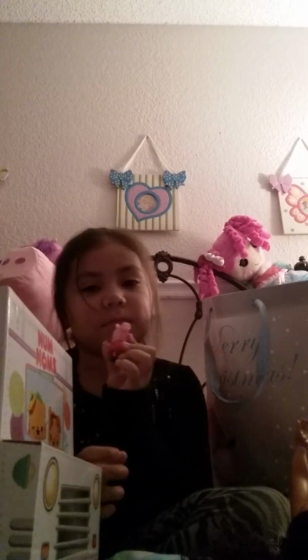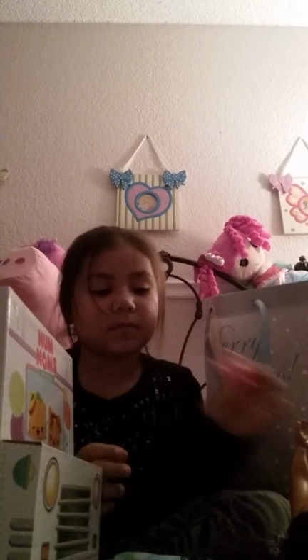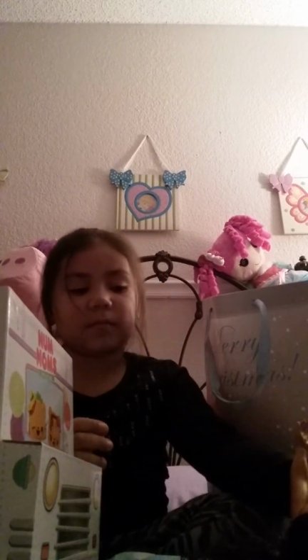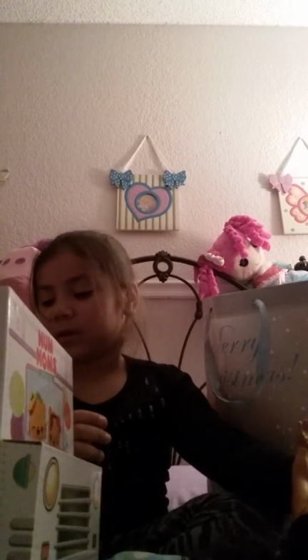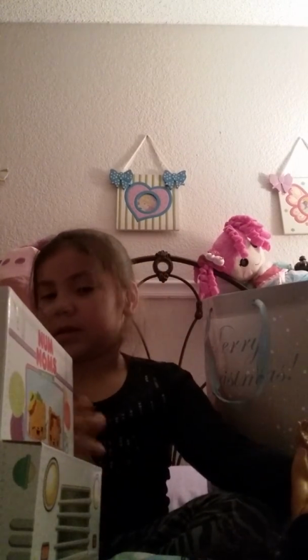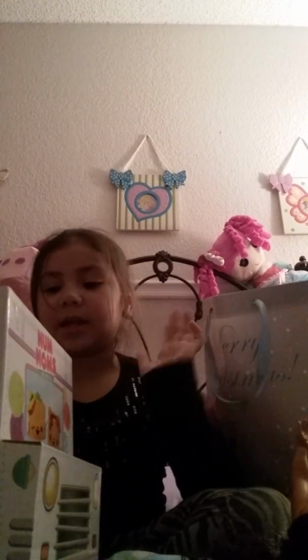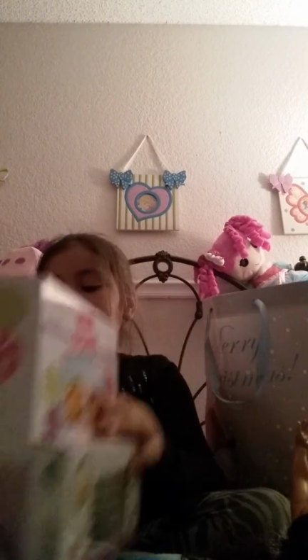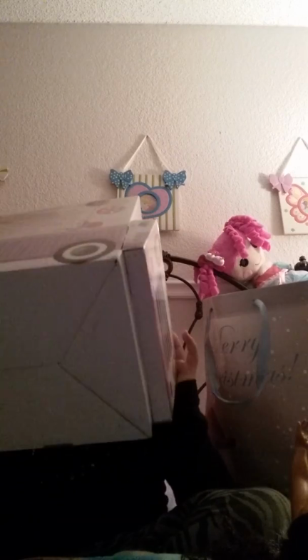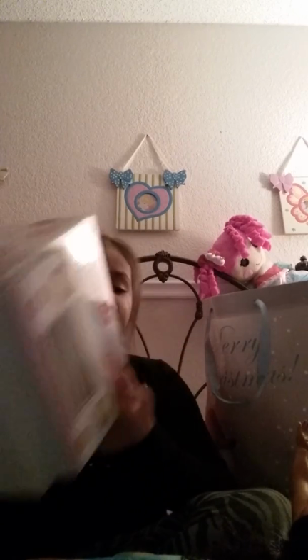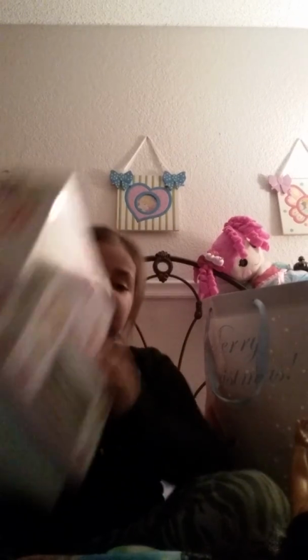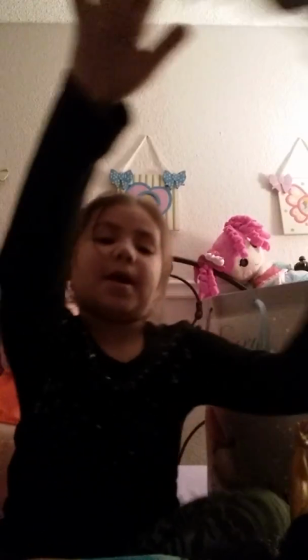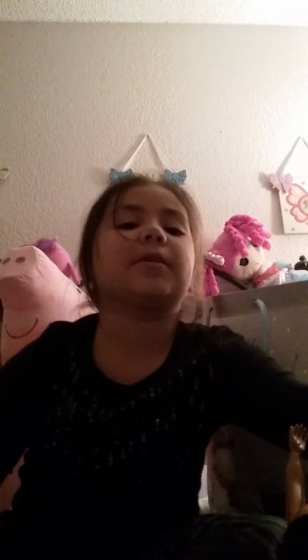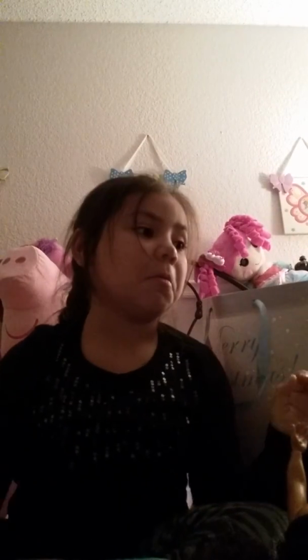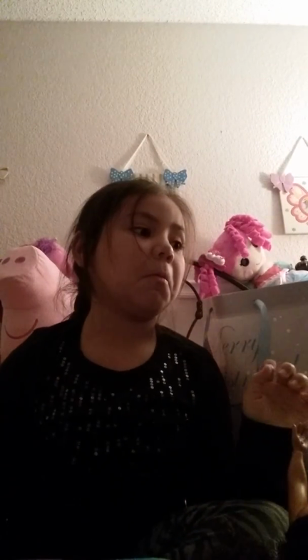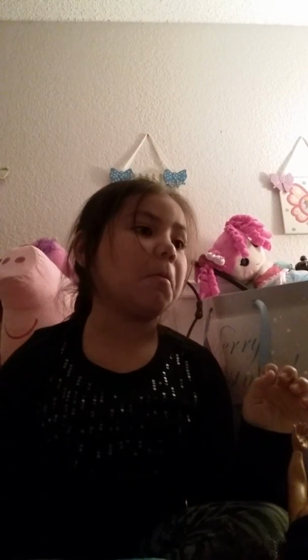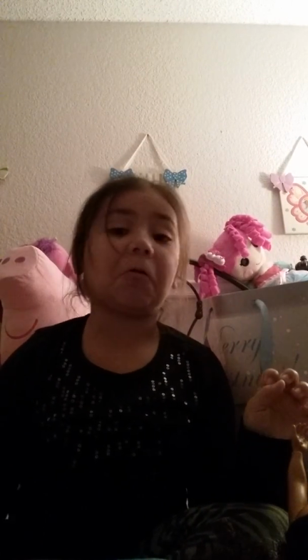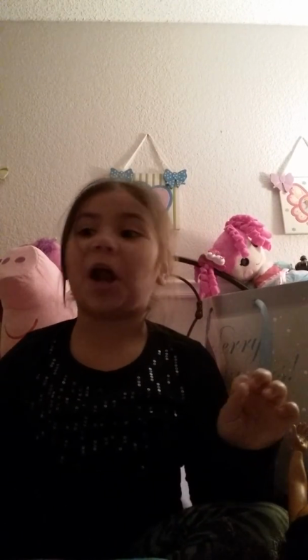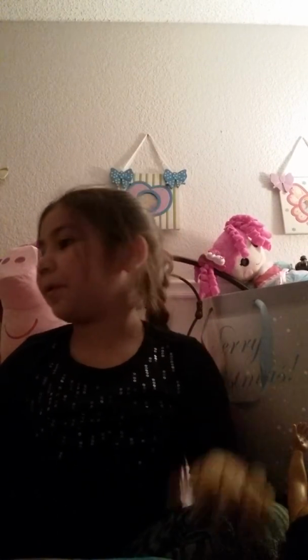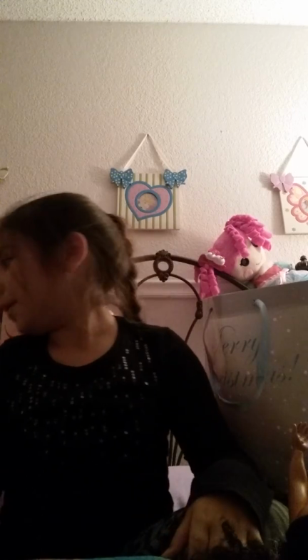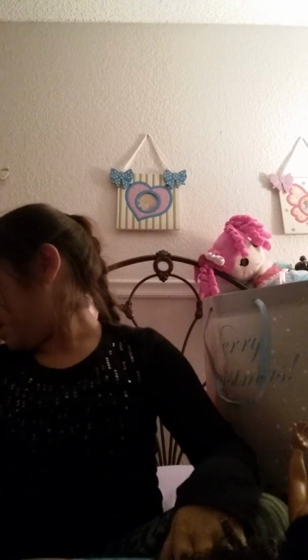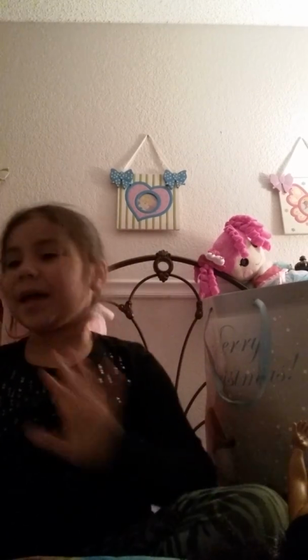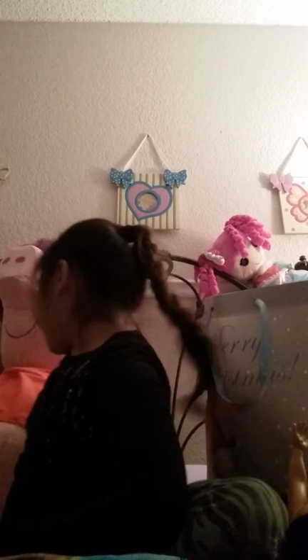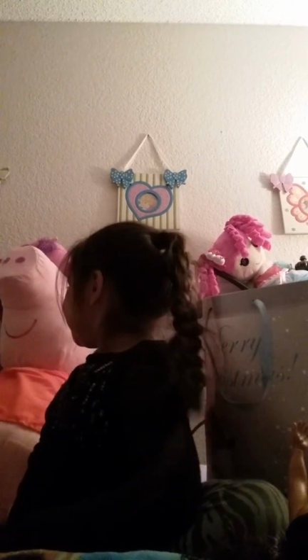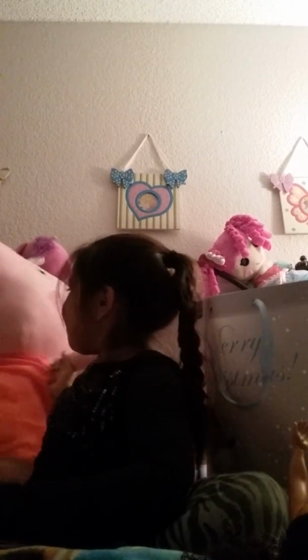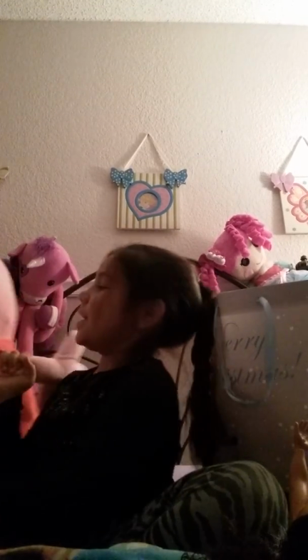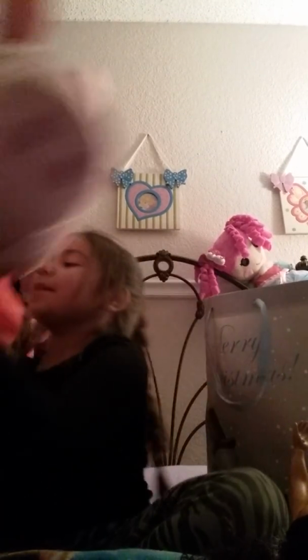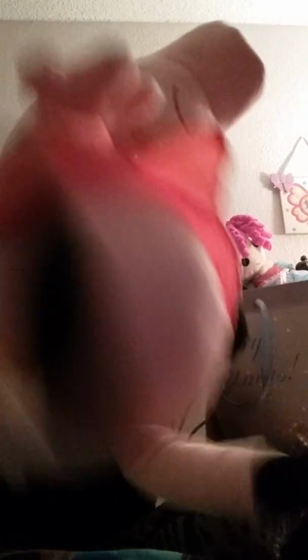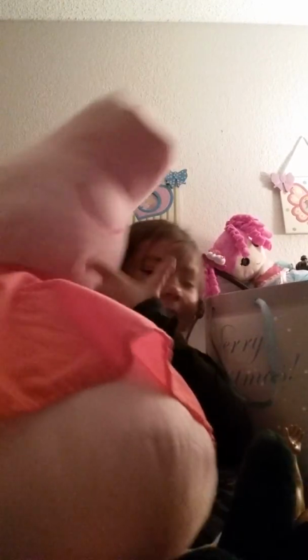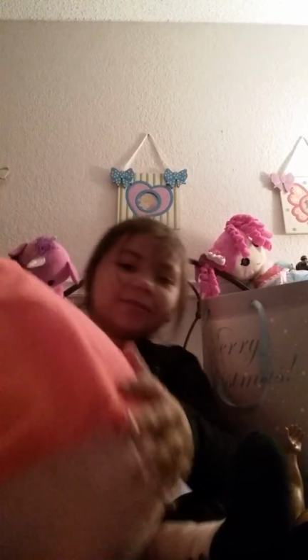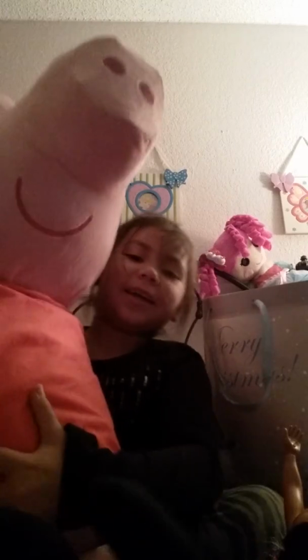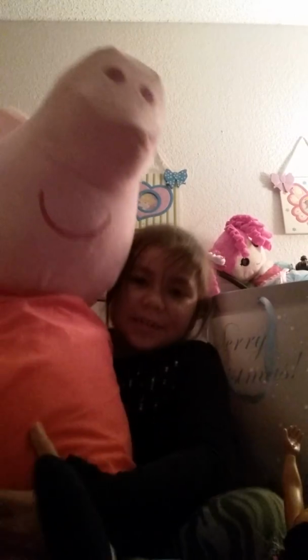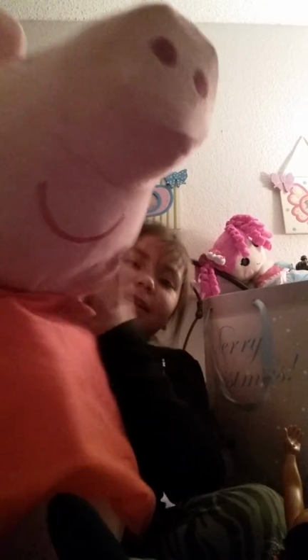Moving on to the next bag — I got this type of pig and it's so giant. And I love puppy pink.